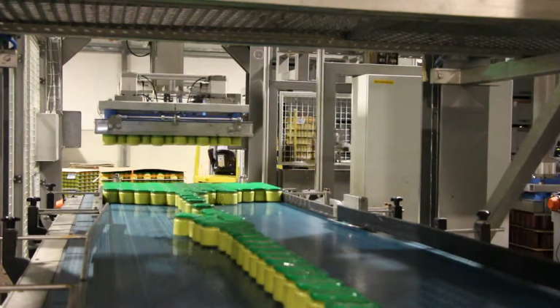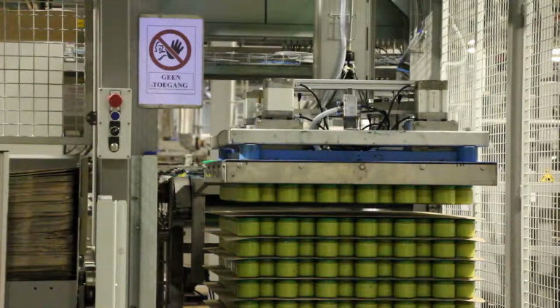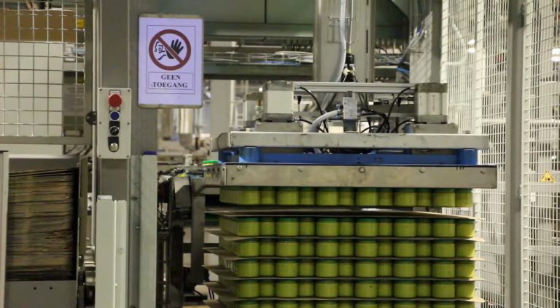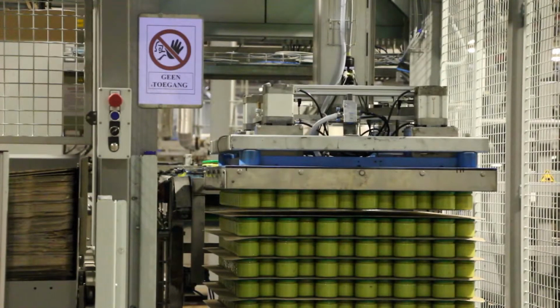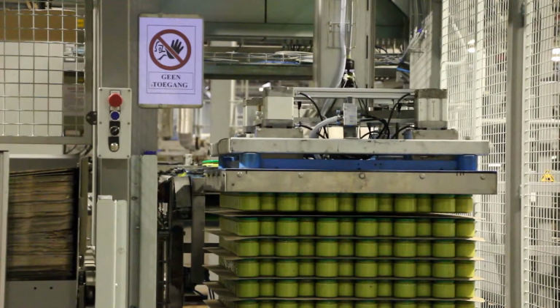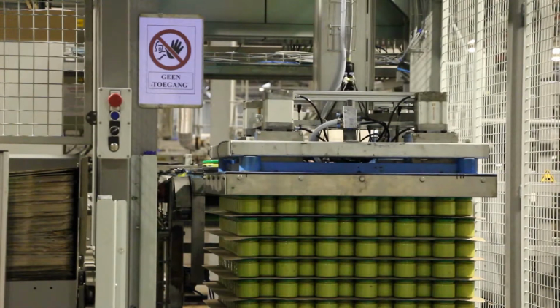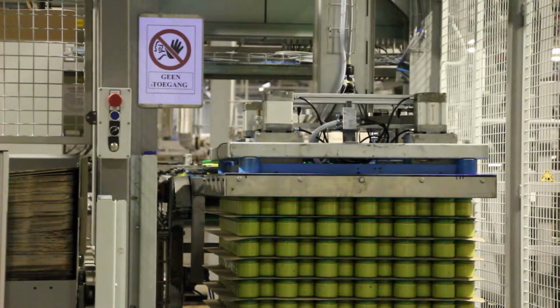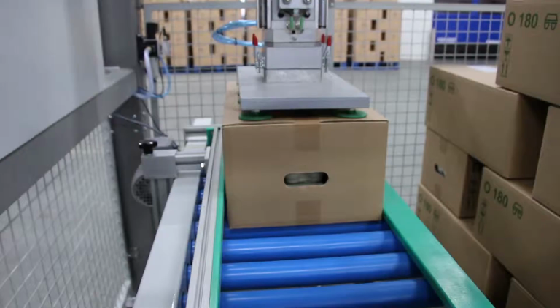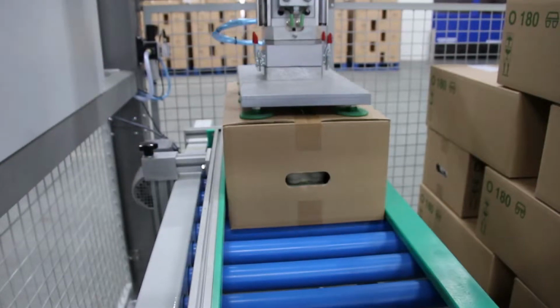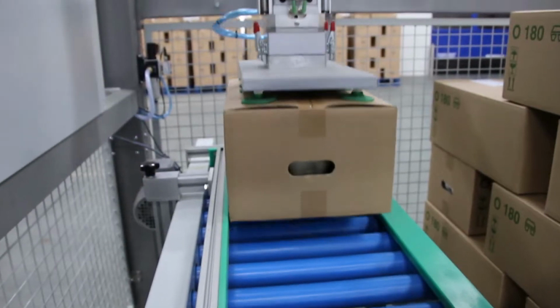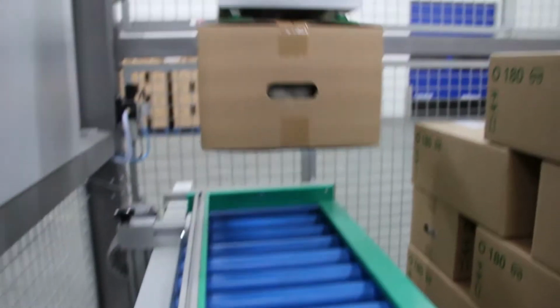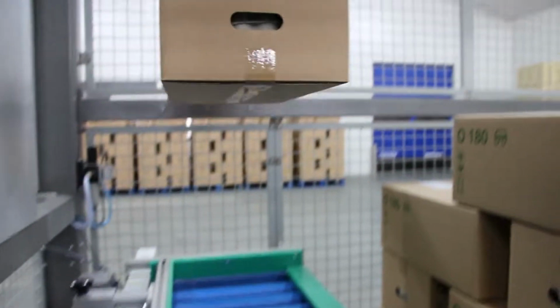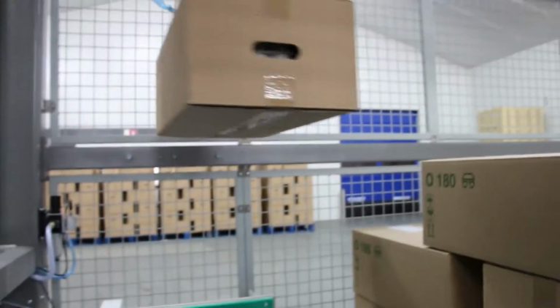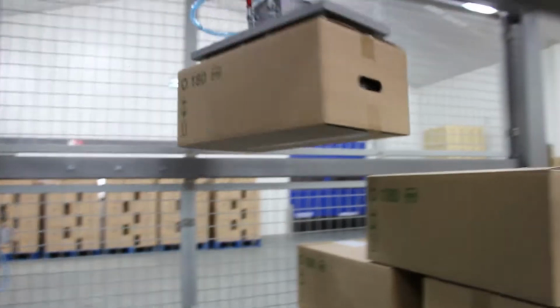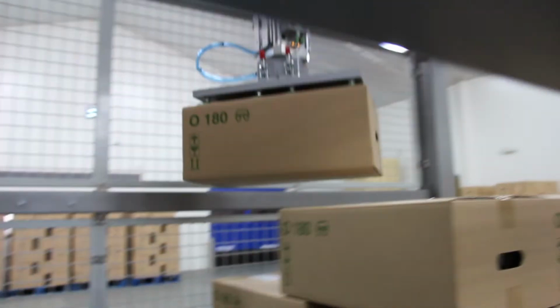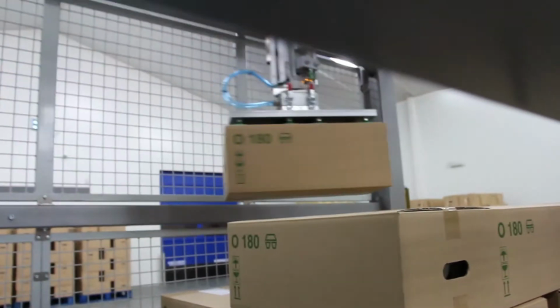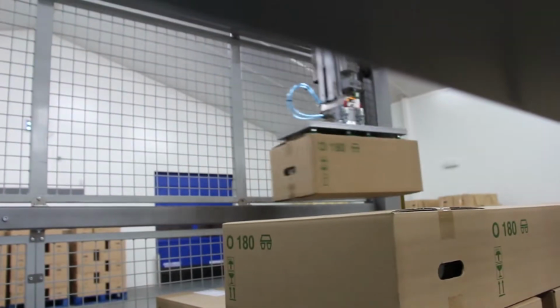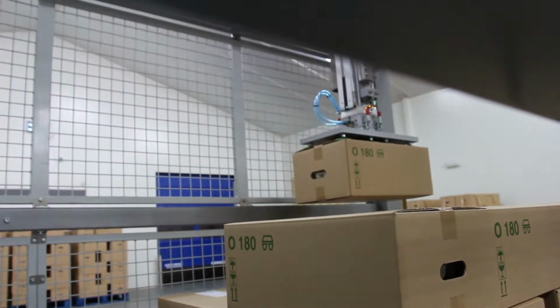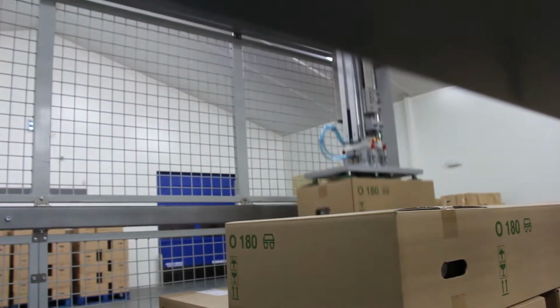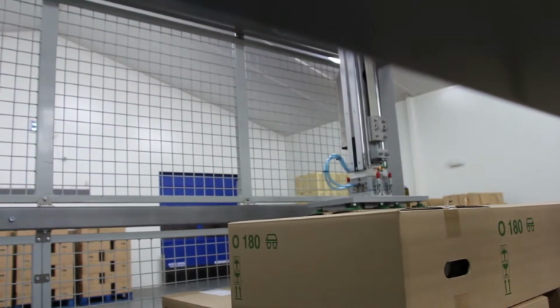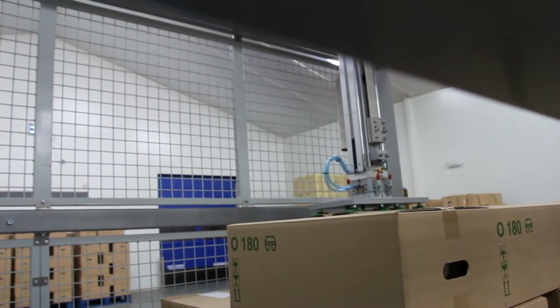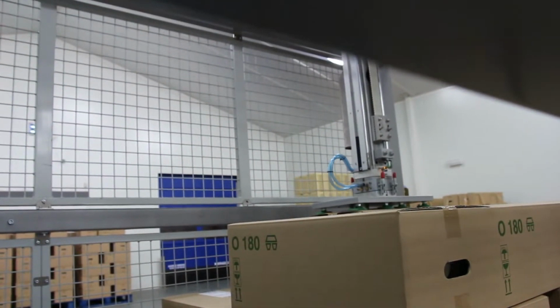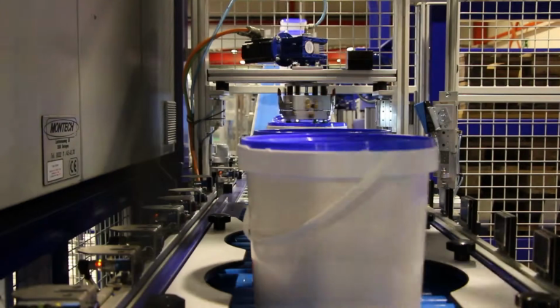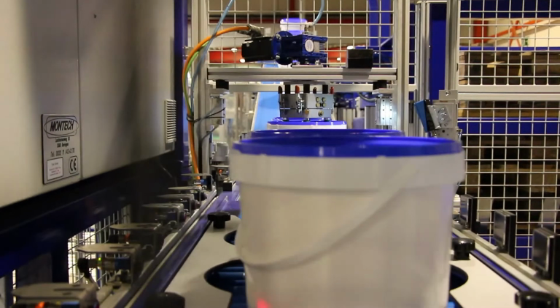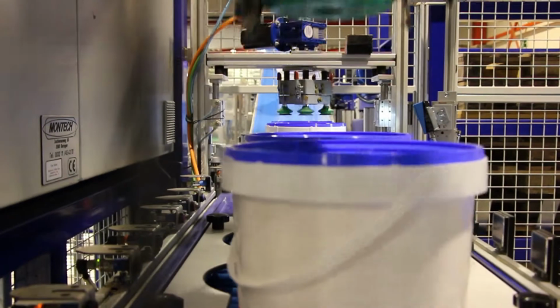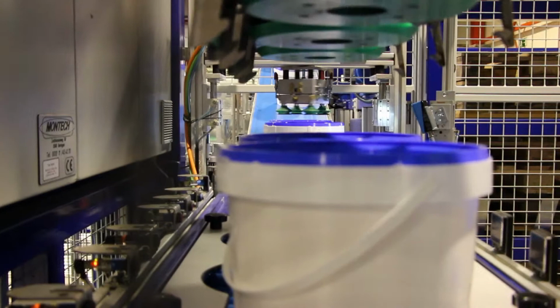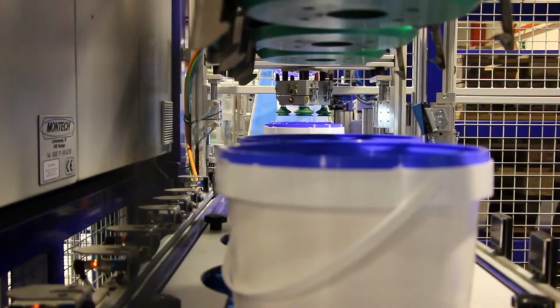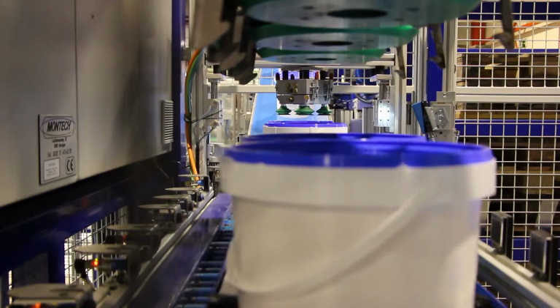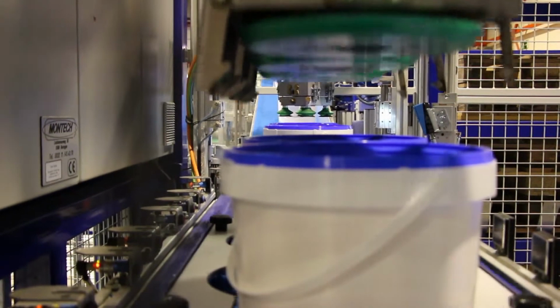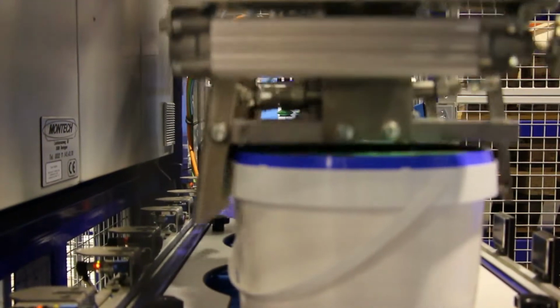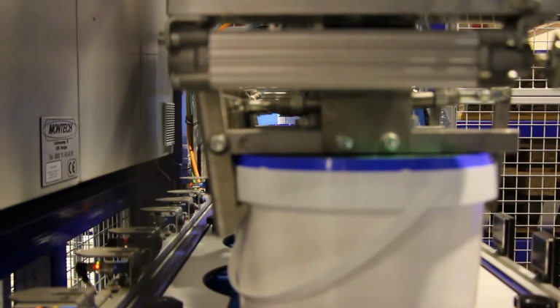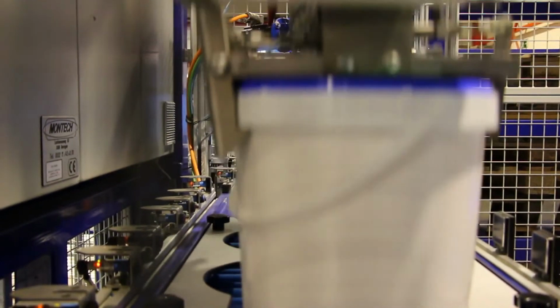Furthermore, each Spyder has a unique gripper system that switches from one to the other in seconds. One moment the Spyder is stacking cardboard boxes and the next, open trays or buckets.